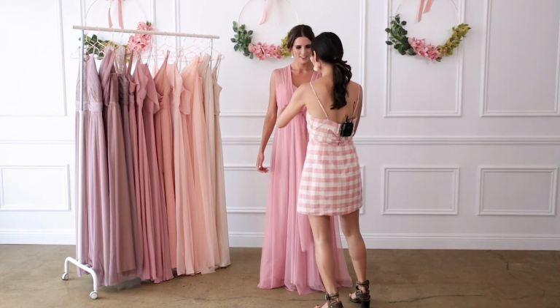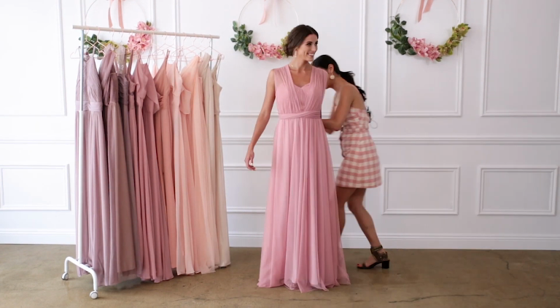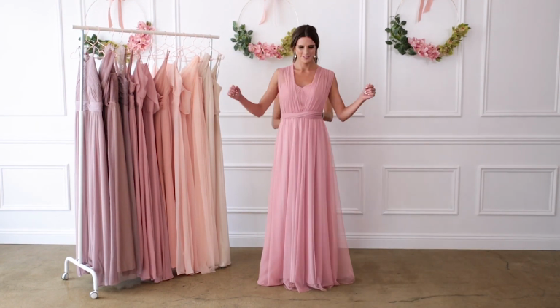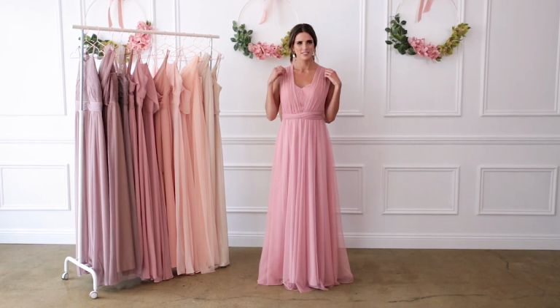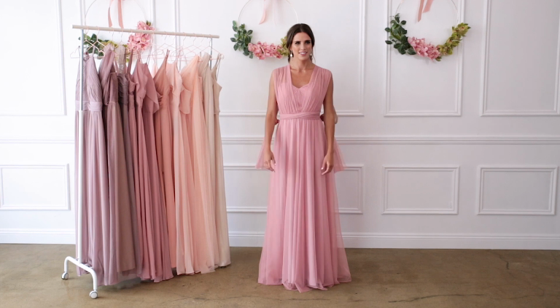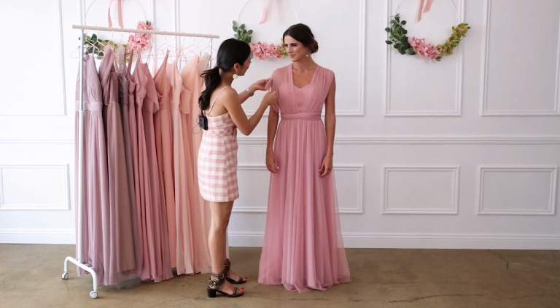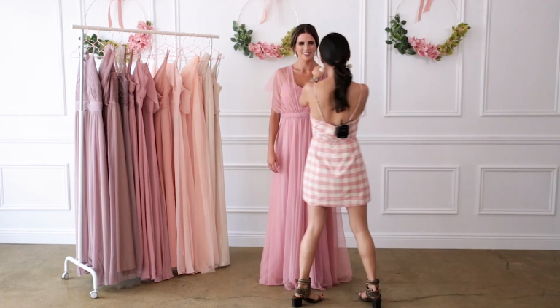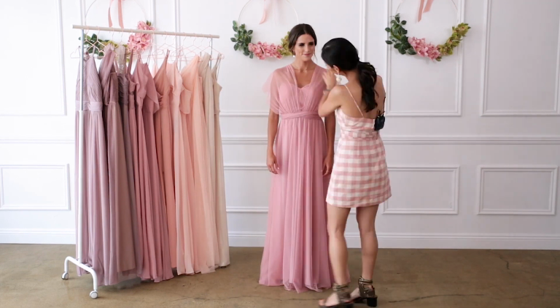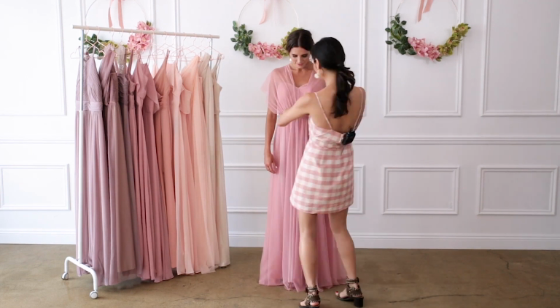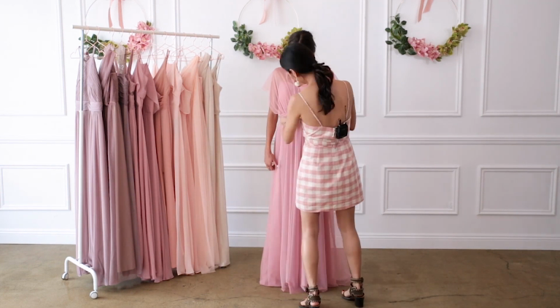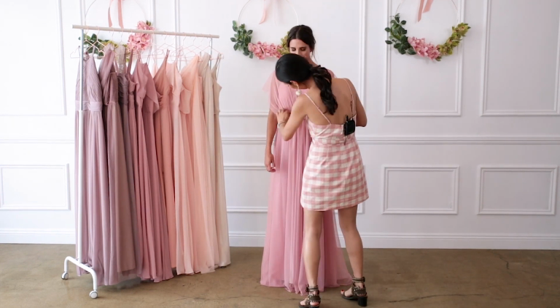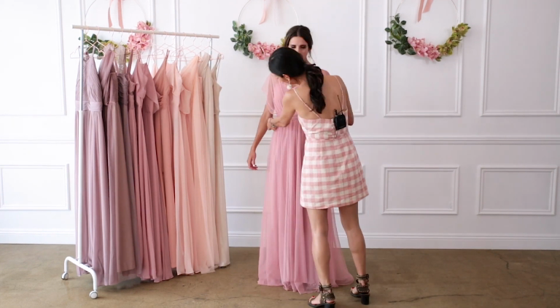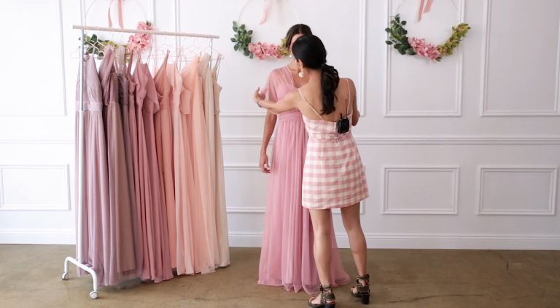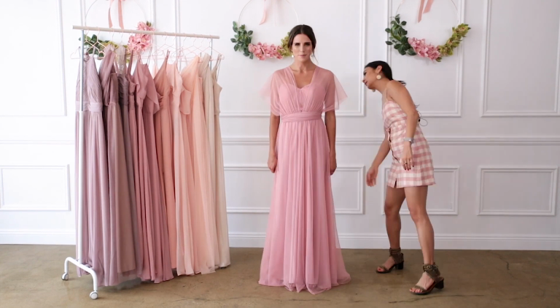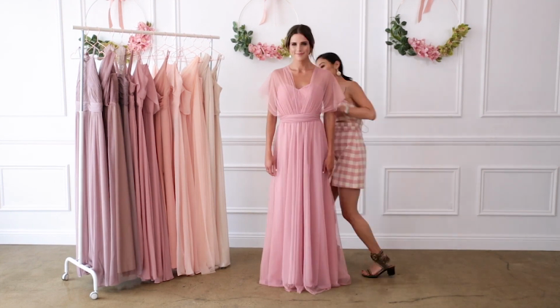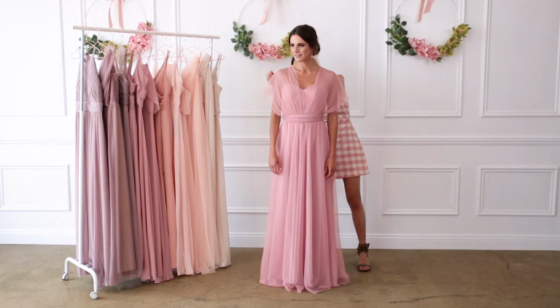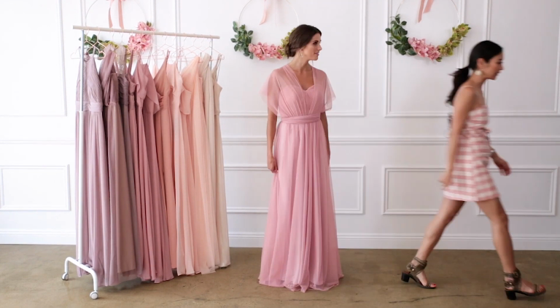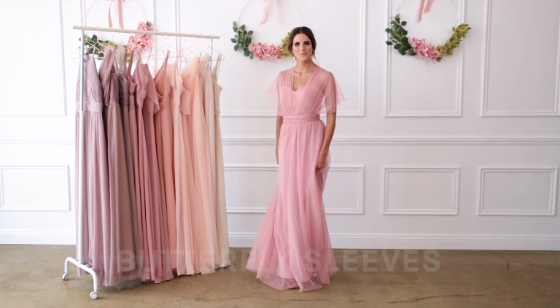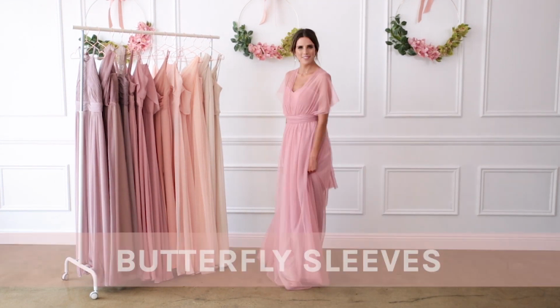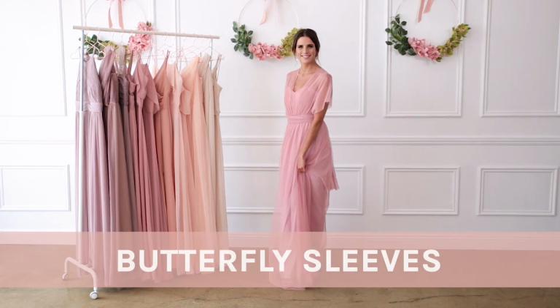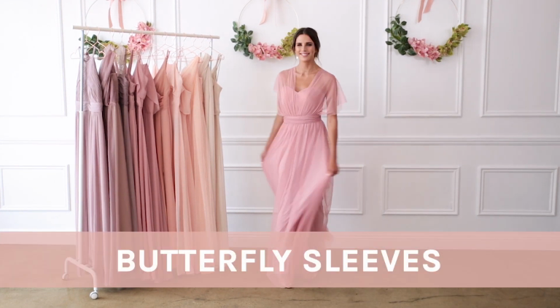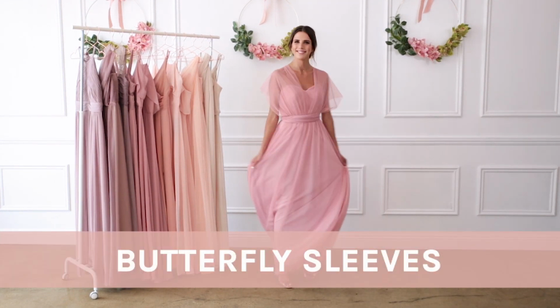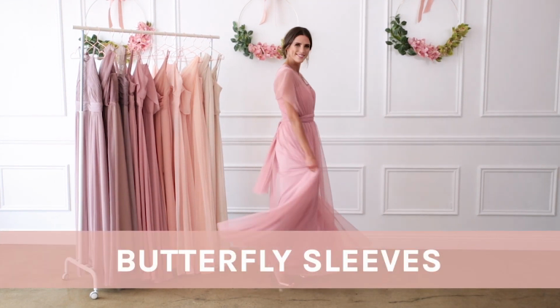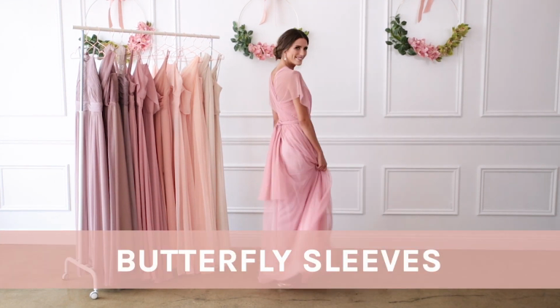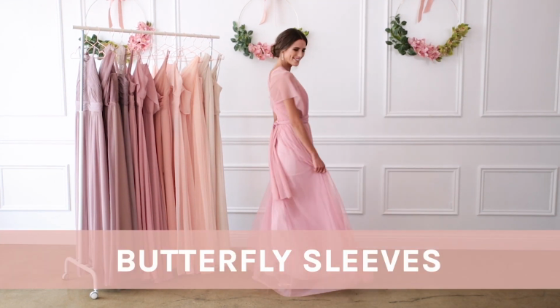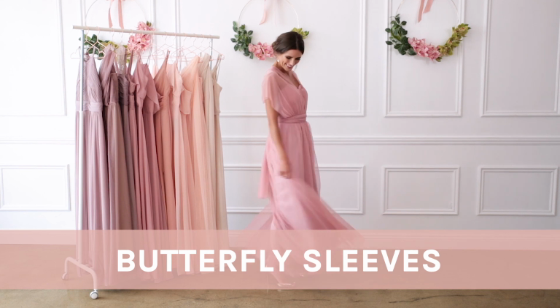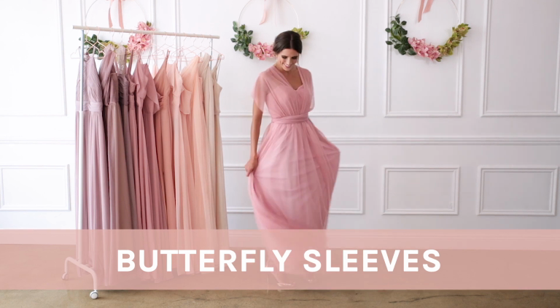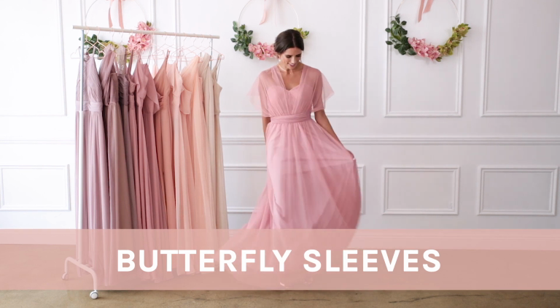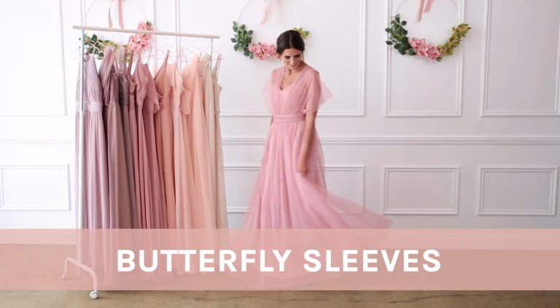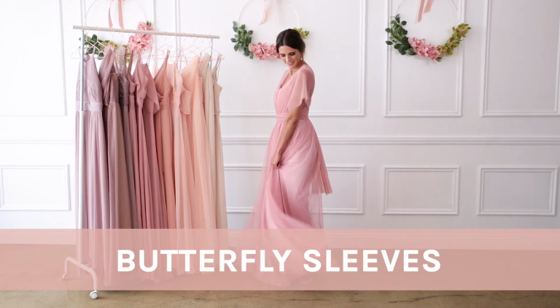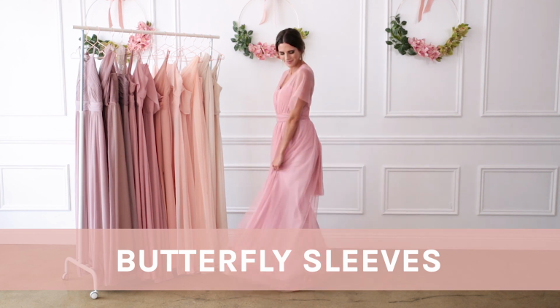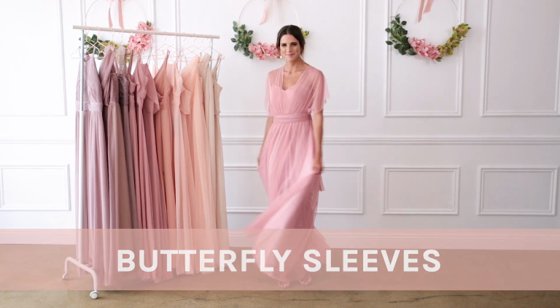Create delicate butterfly sleeves by pulling the straps over your shoulders and crisscrossing it in the back. Then fan out the fabric to create sleeves.